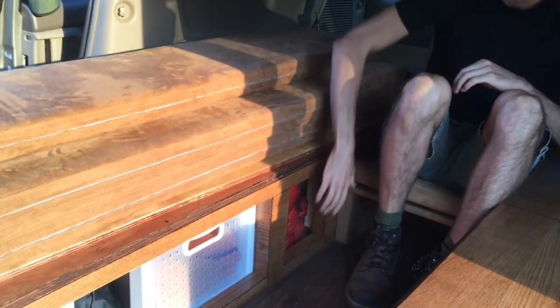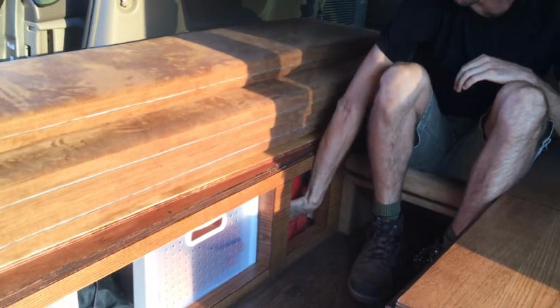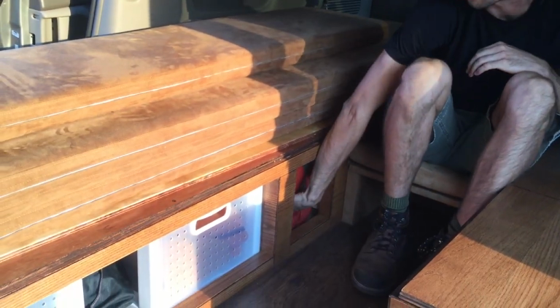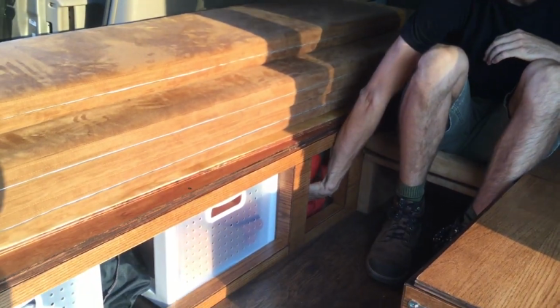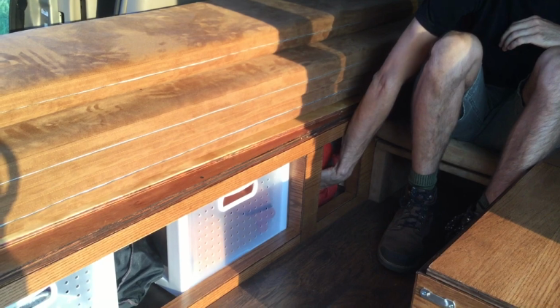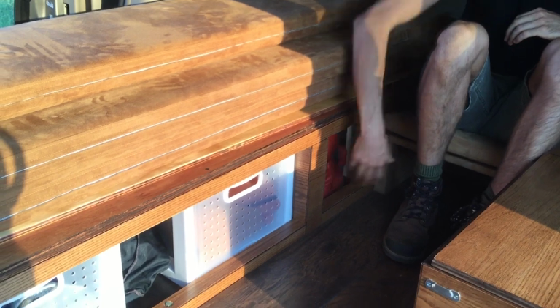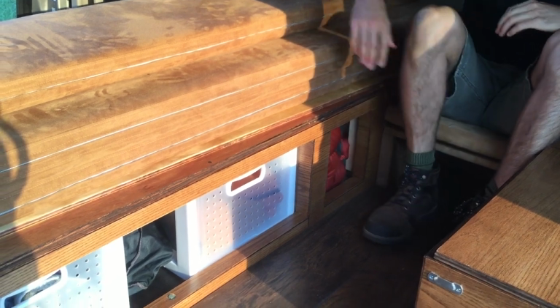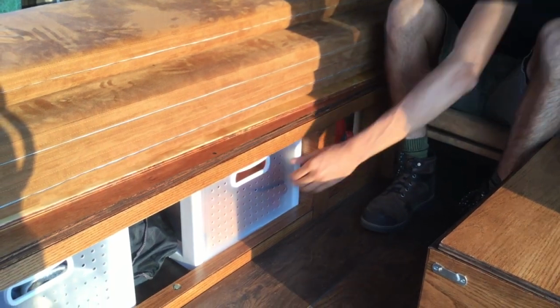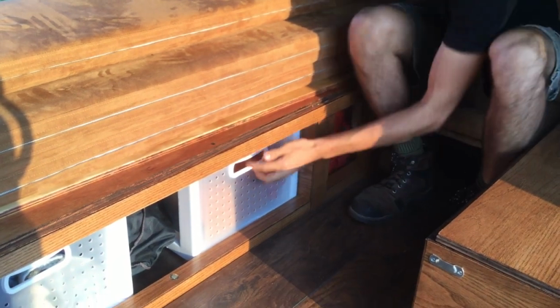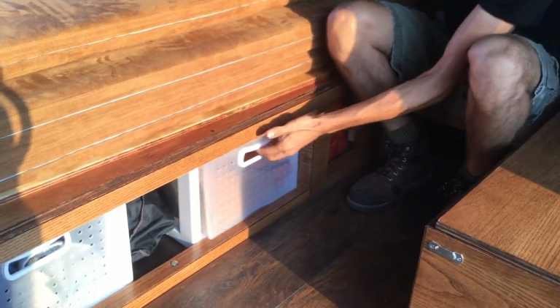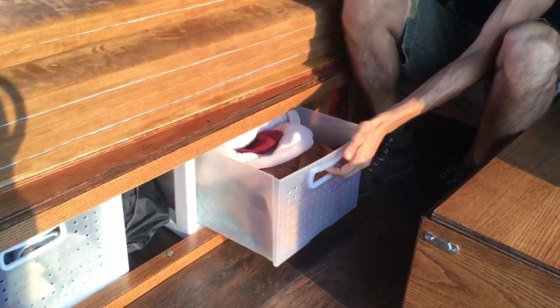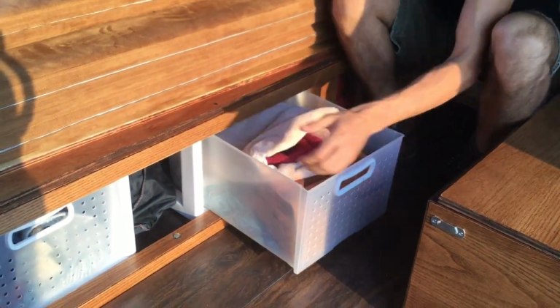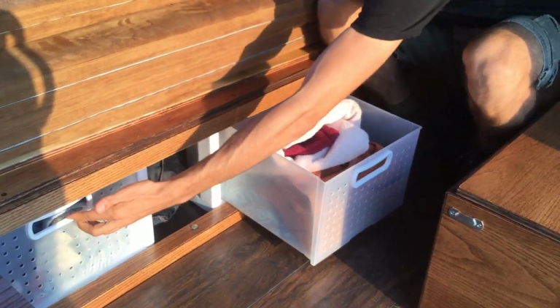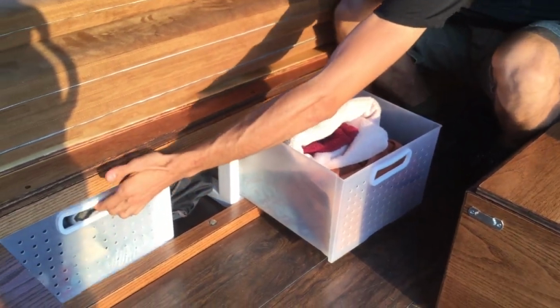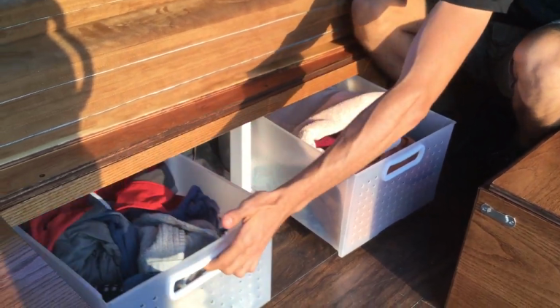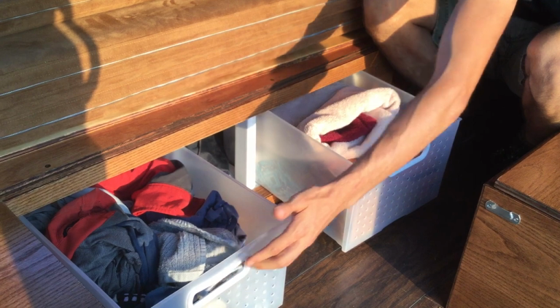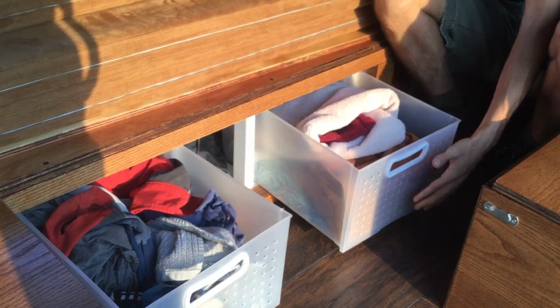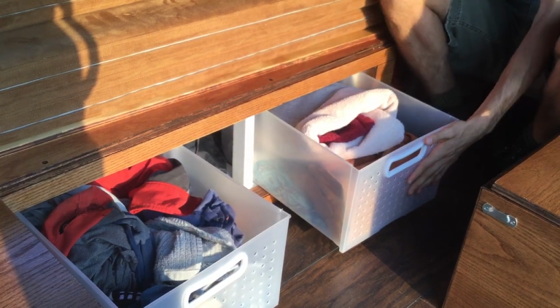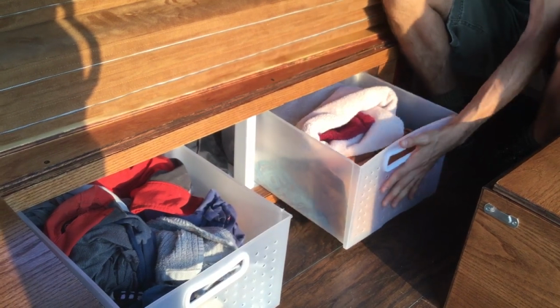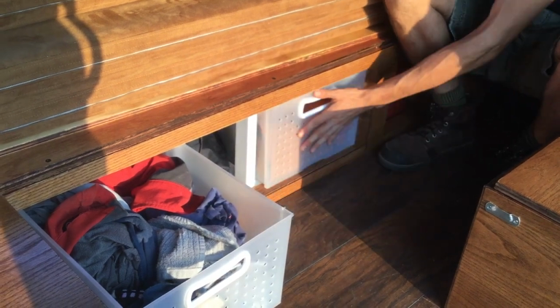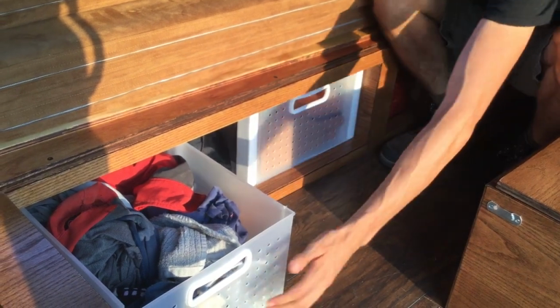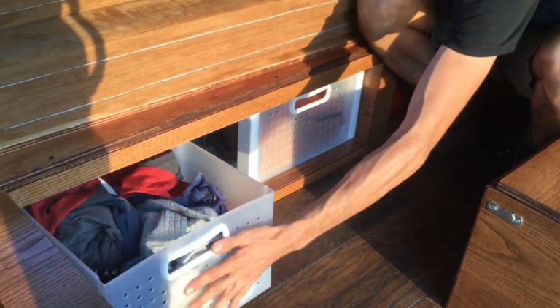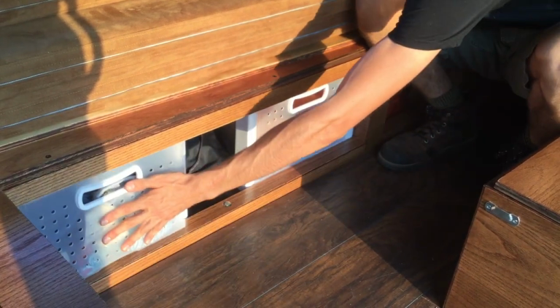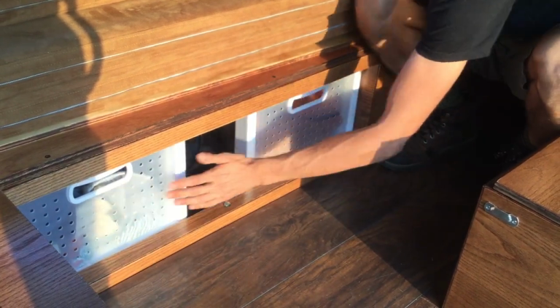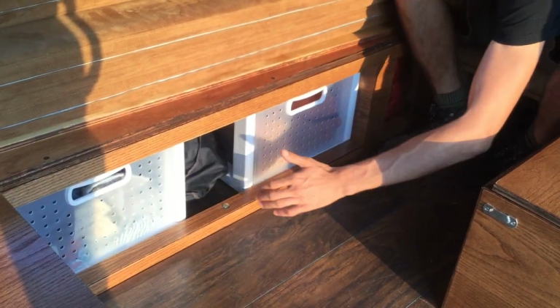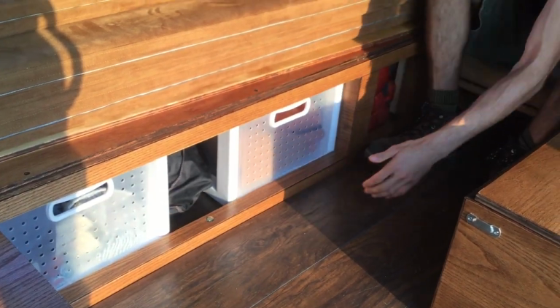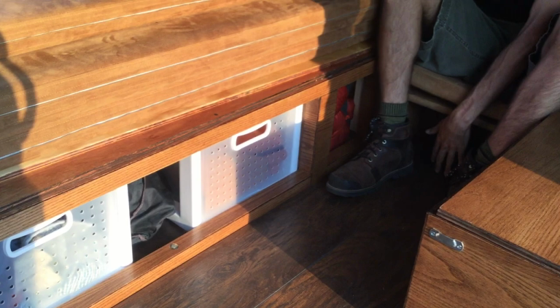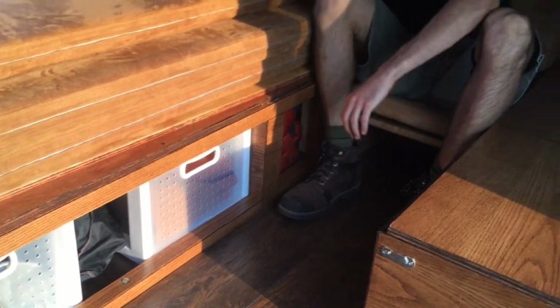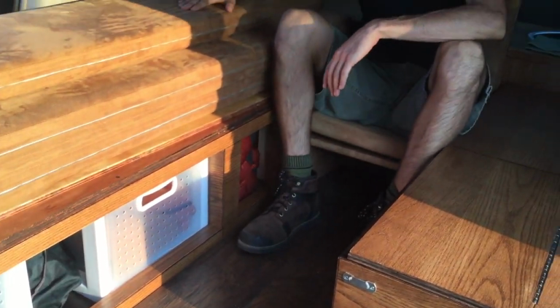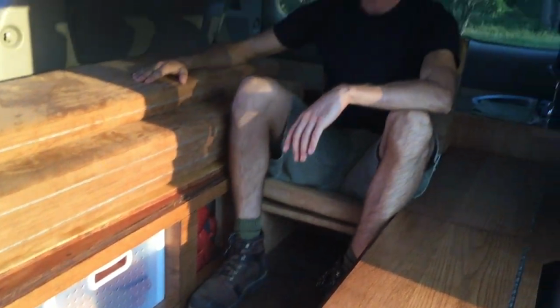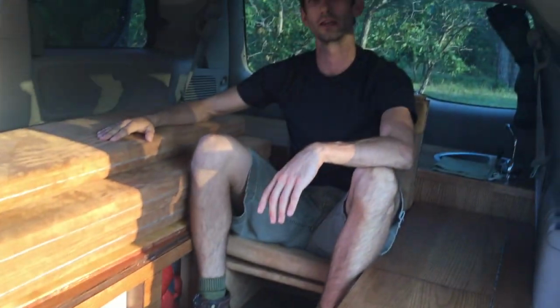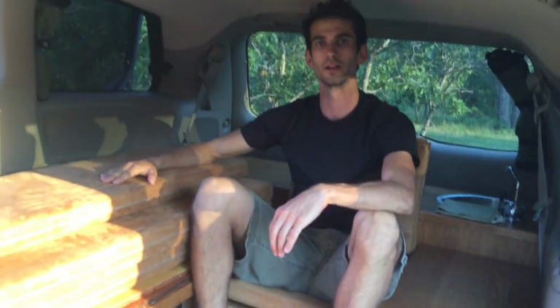This is a compartment for stuffing your sleeping bag. And these are bins perfect for clothes, towels, or toiletries. In between the bins and underneath the seat are additional storage areas for miscellaneous items.